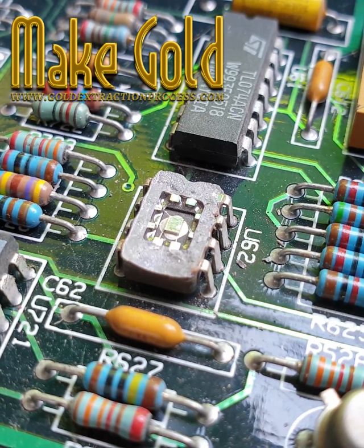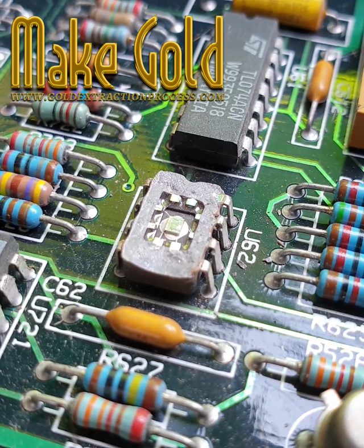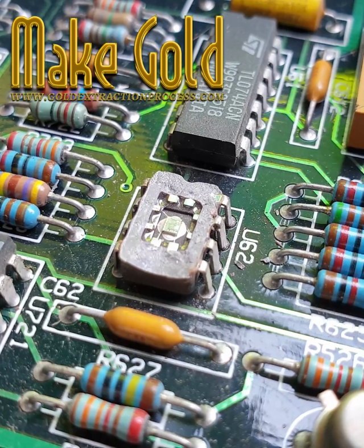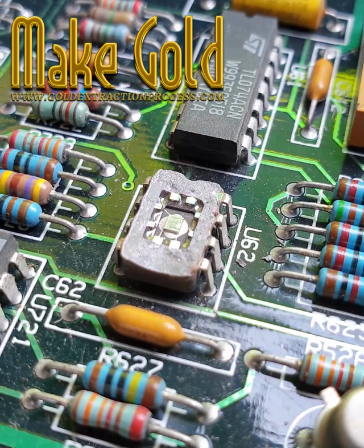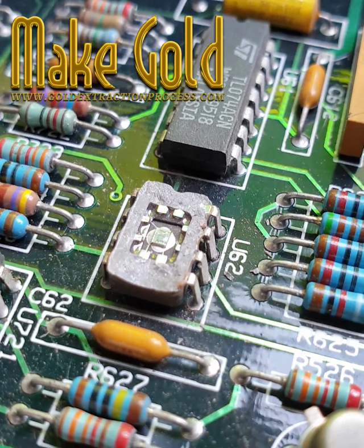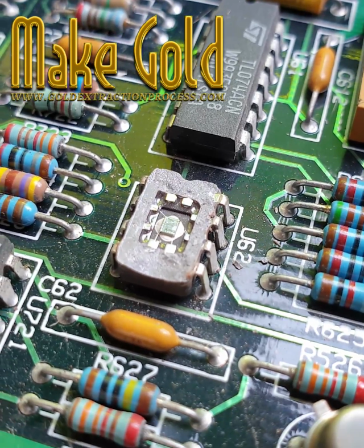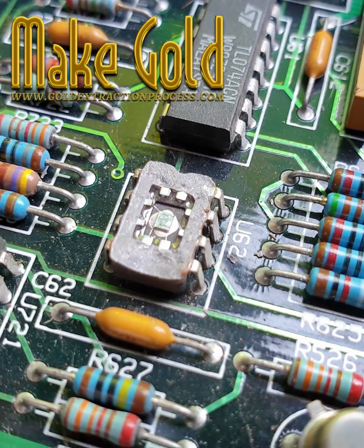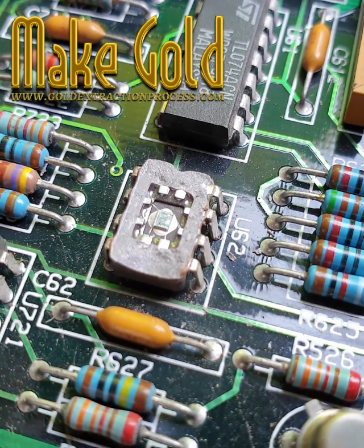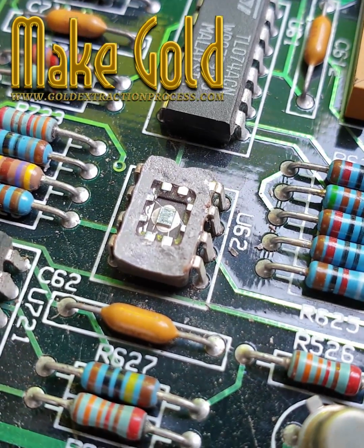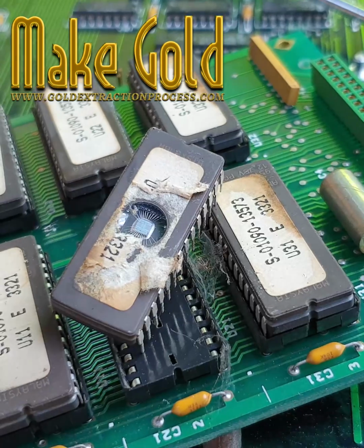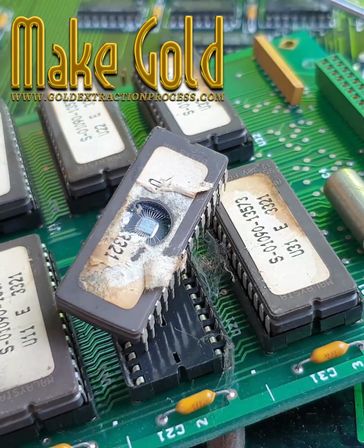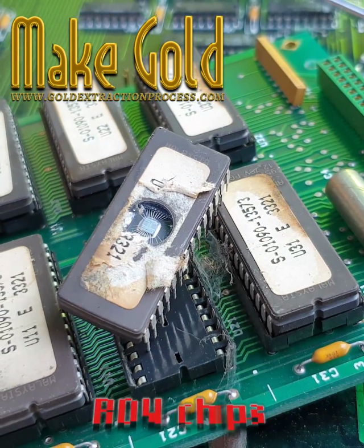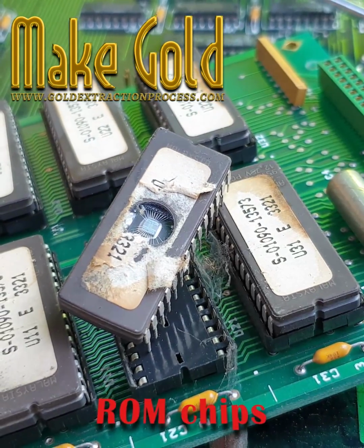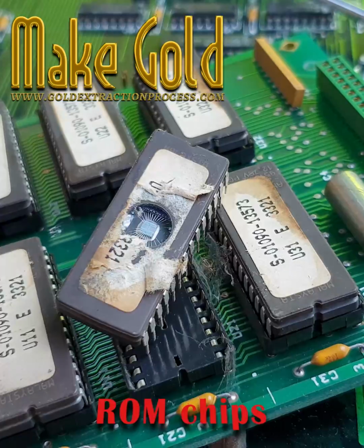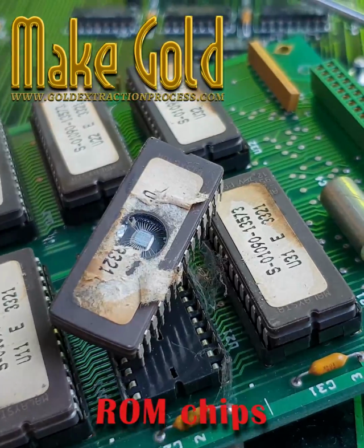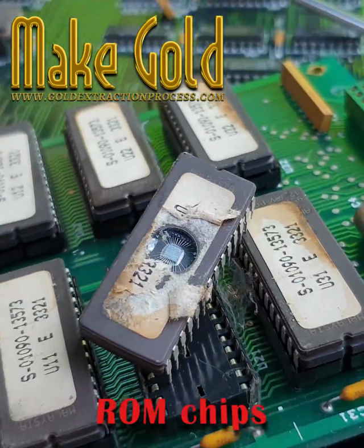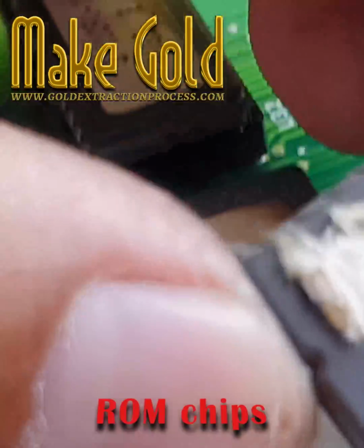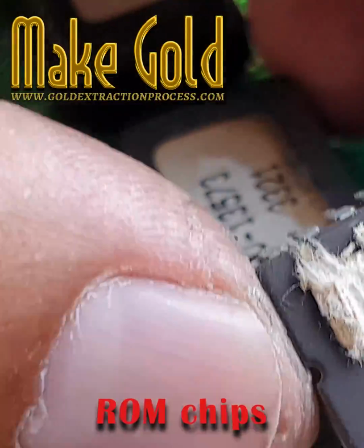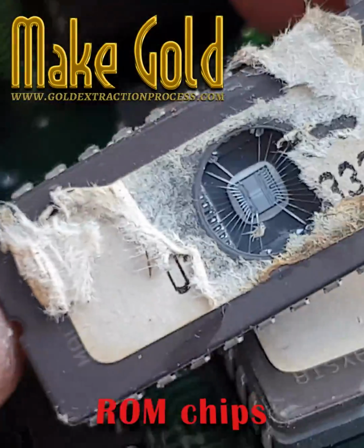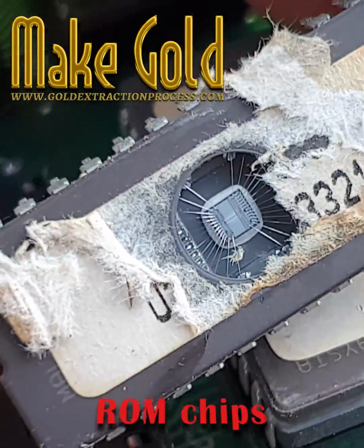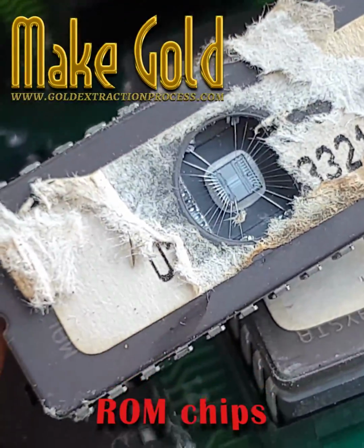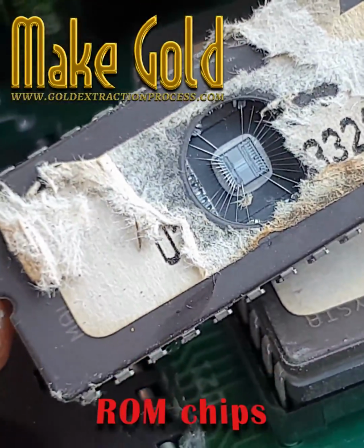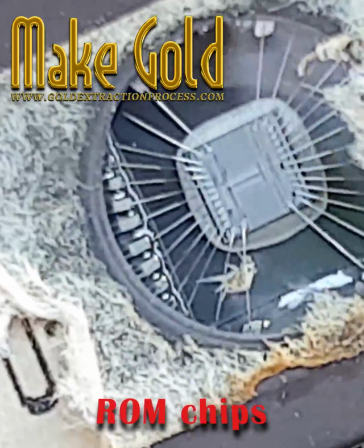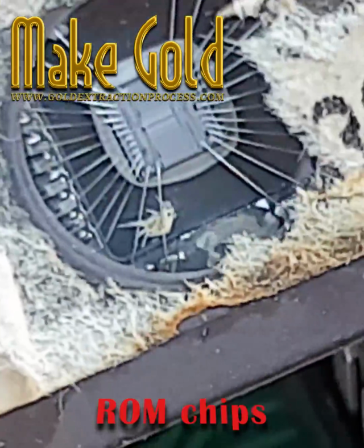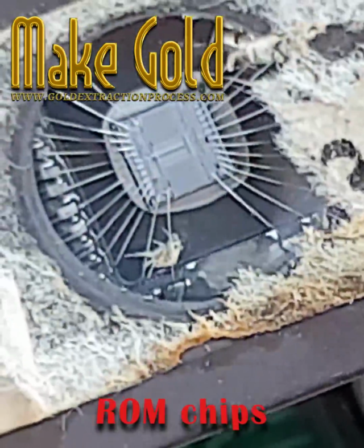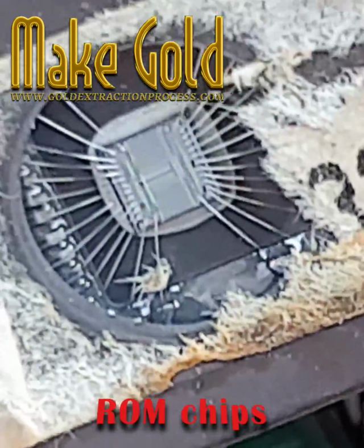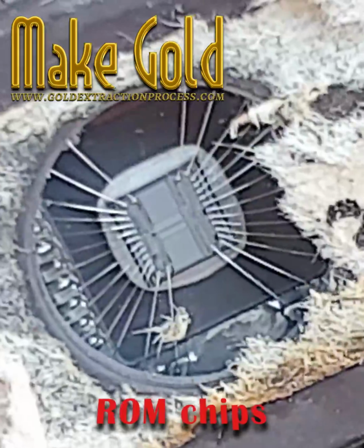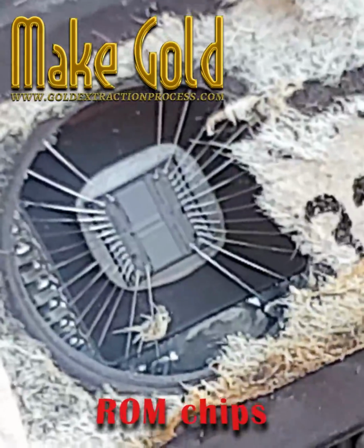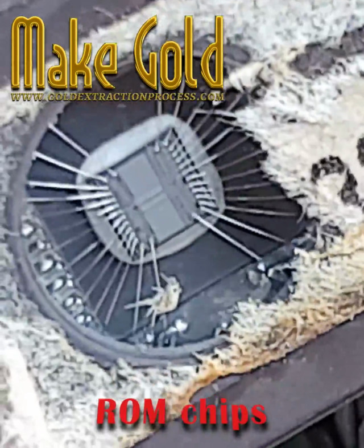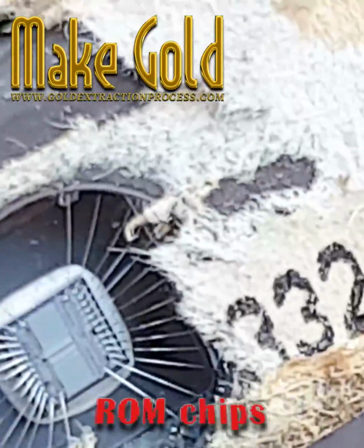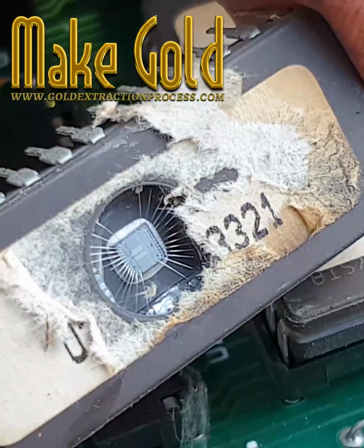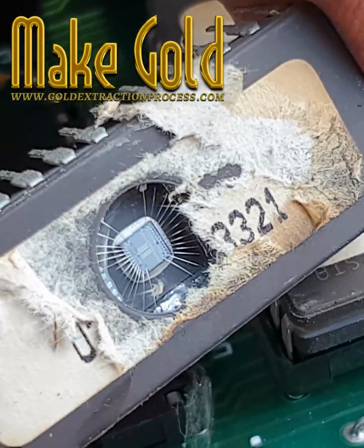The quantities are typically very small. Extracting them is not cost-effective or safe for individuals to attempt. Proper electronics recycling is handled by specialized facilities with appropriate safety measures and environmental protections.